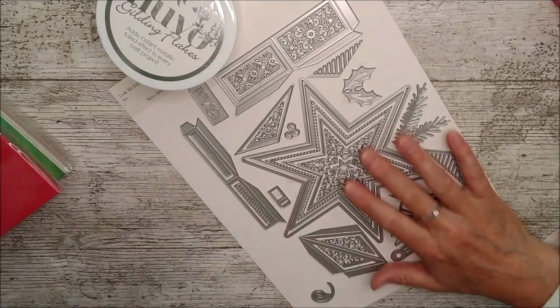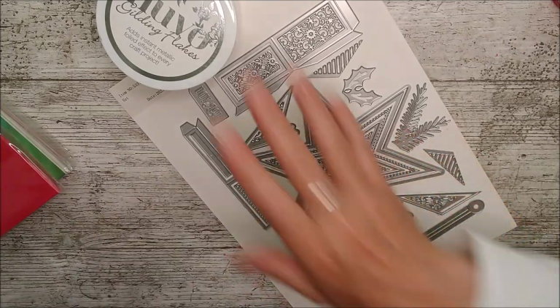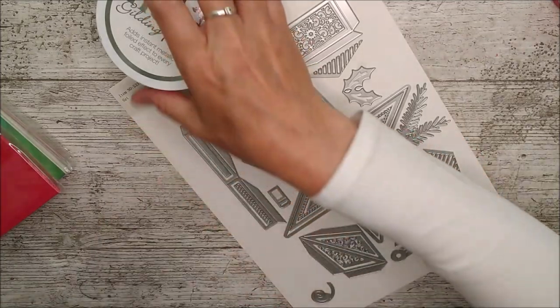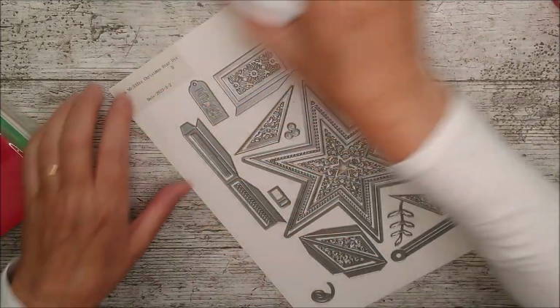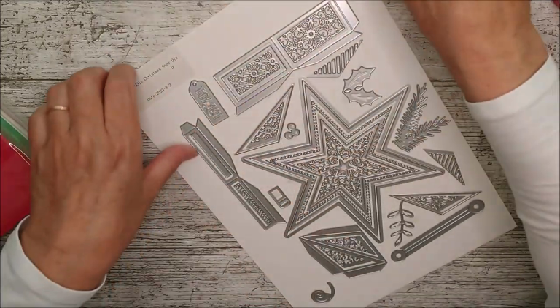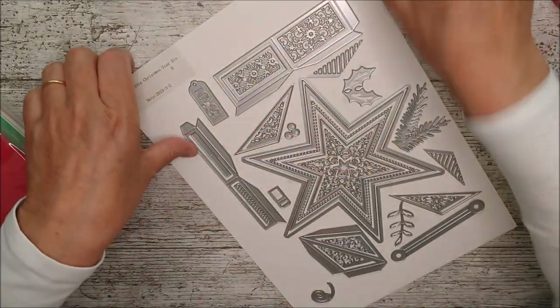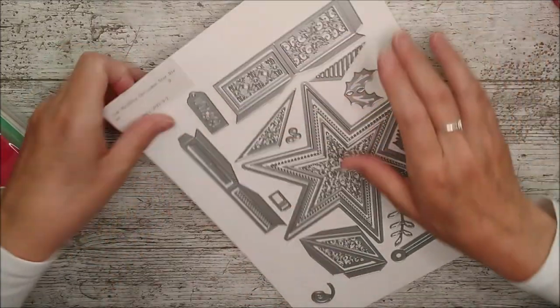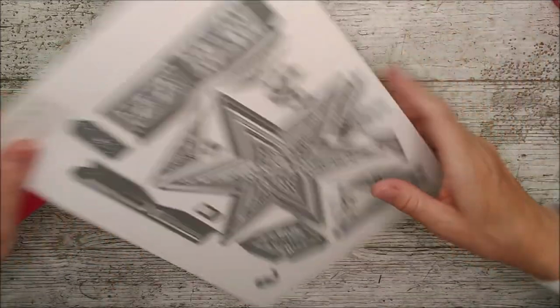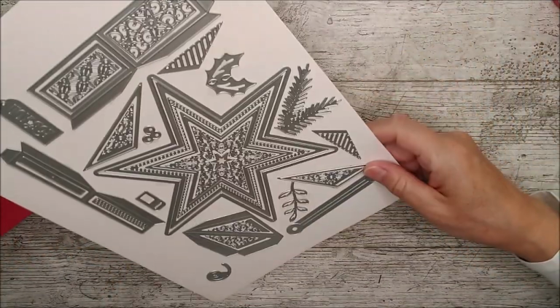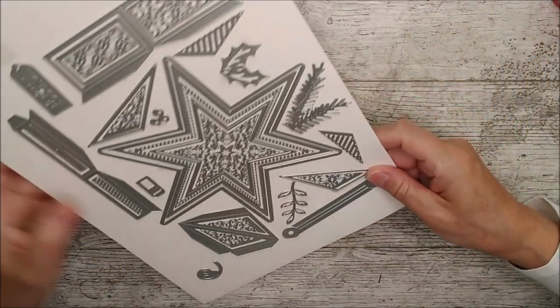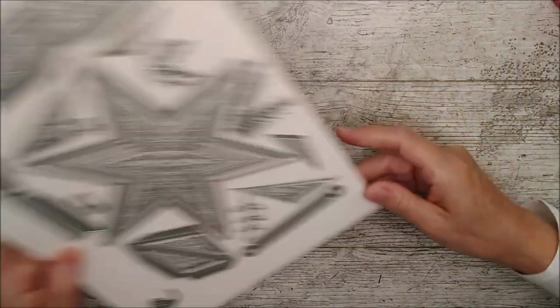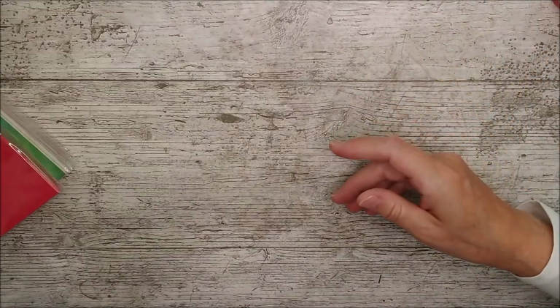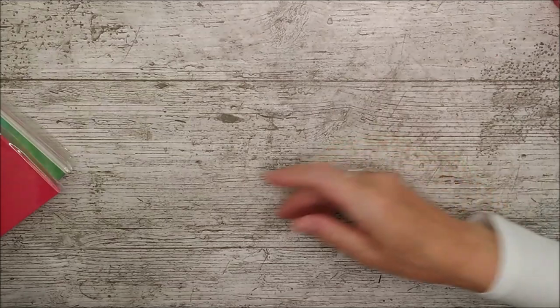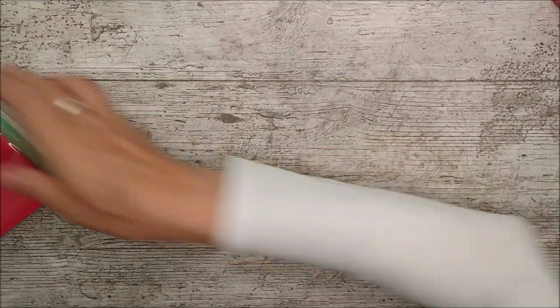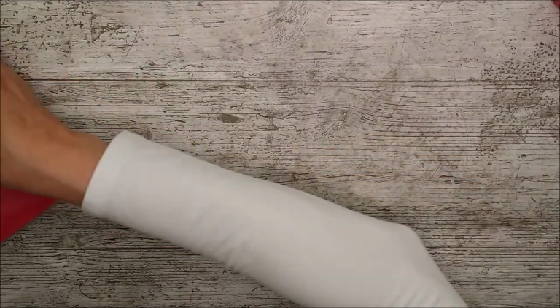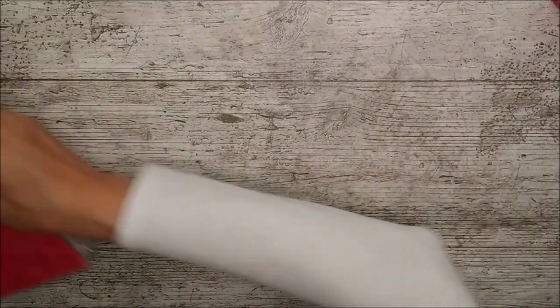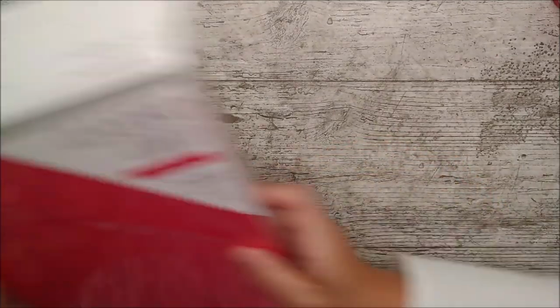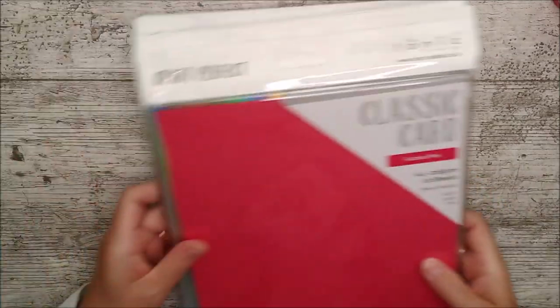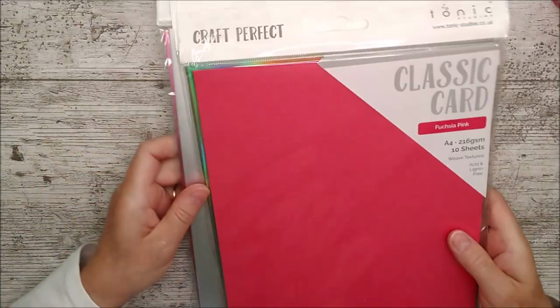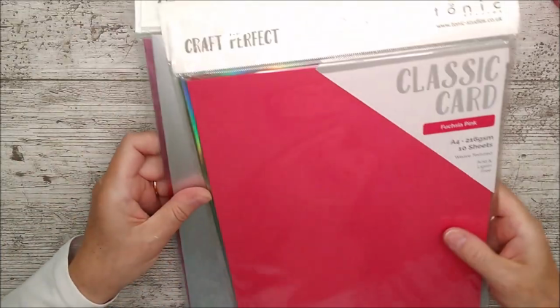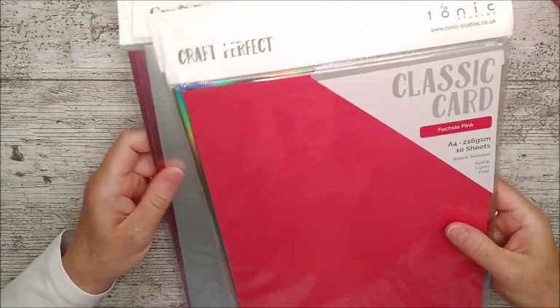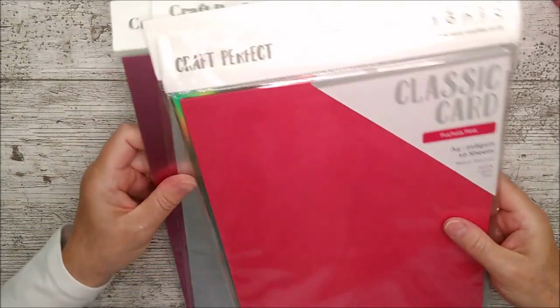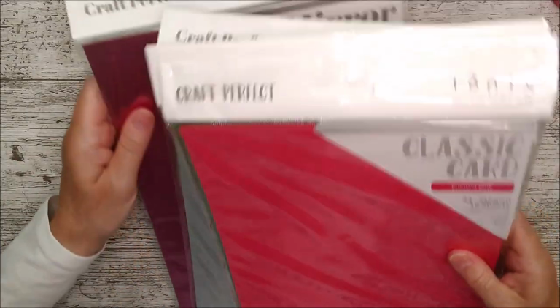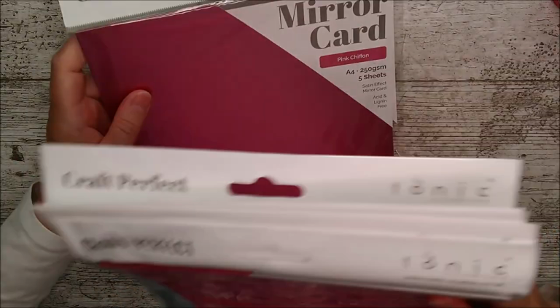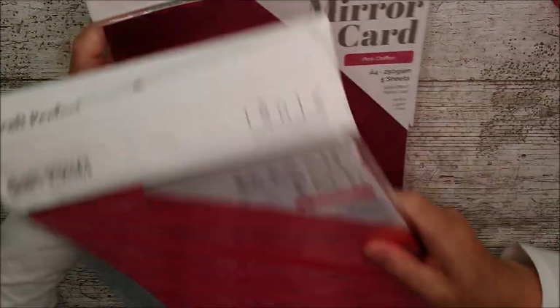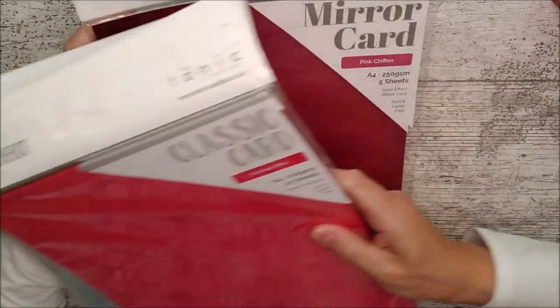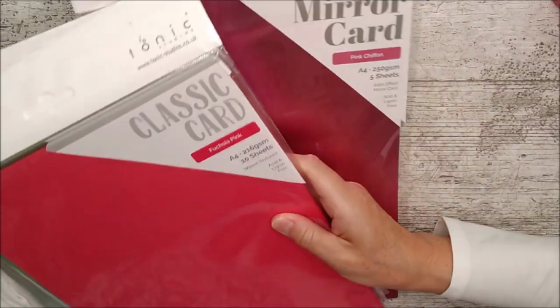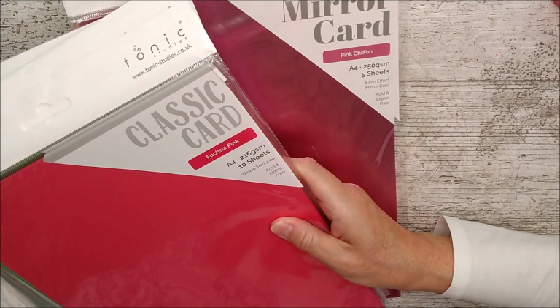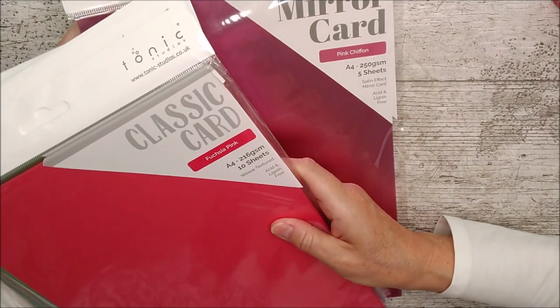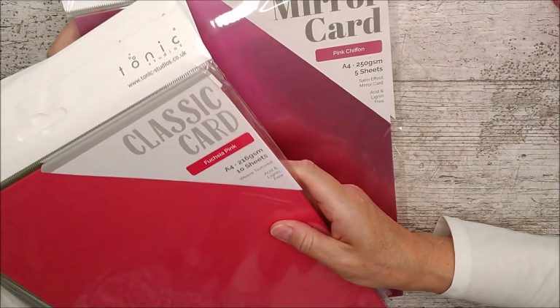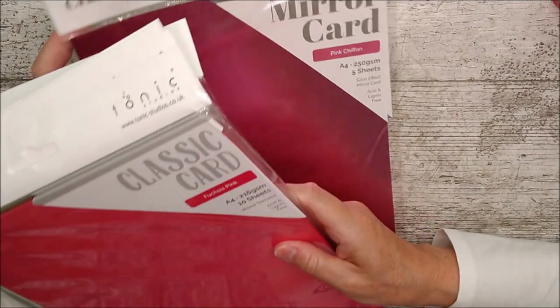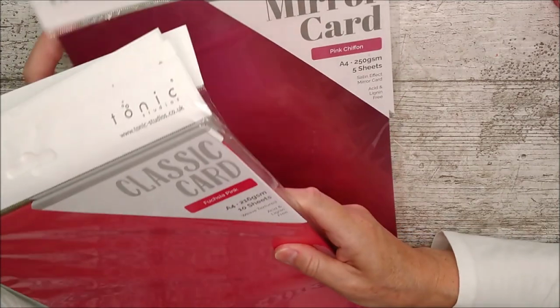And it's really, really beautiful. It's called Minty Christmas, and I'm just going to show it to you here and then I'm going to use this. So this is a mirror card - pink chiffon.